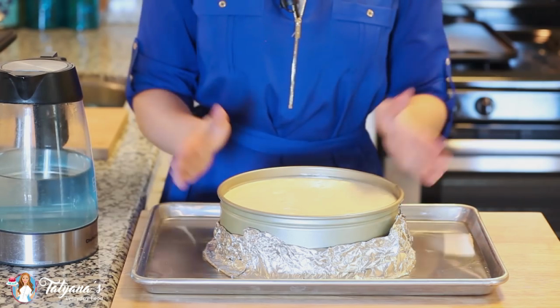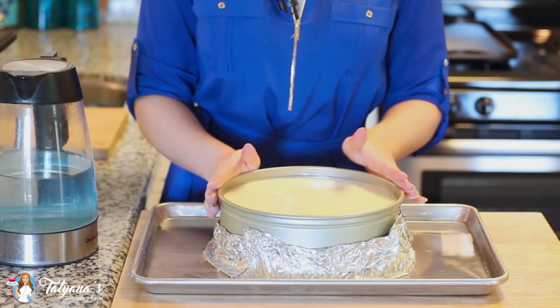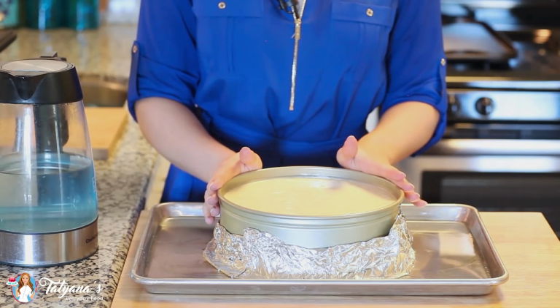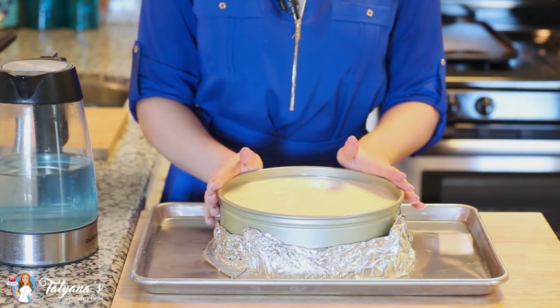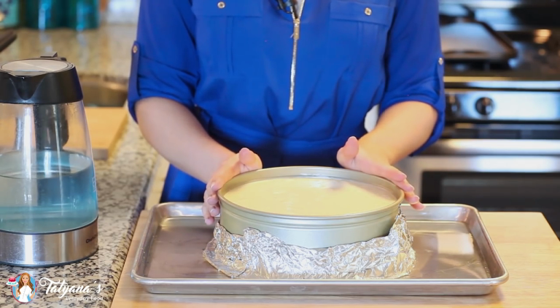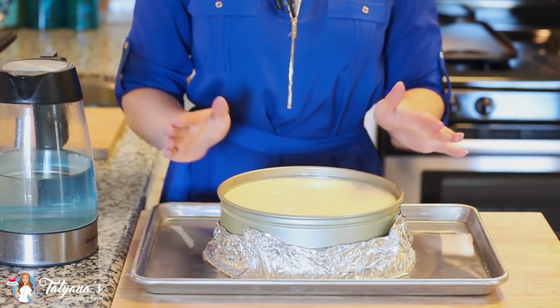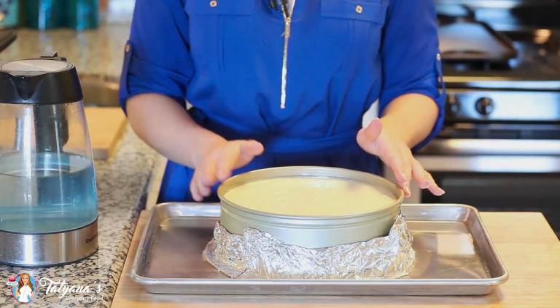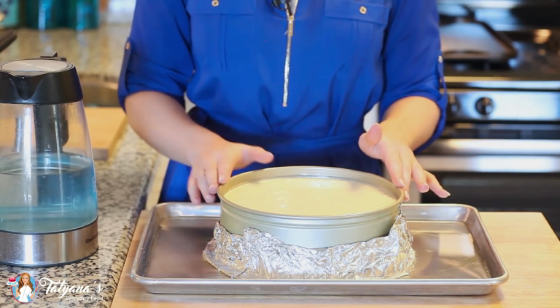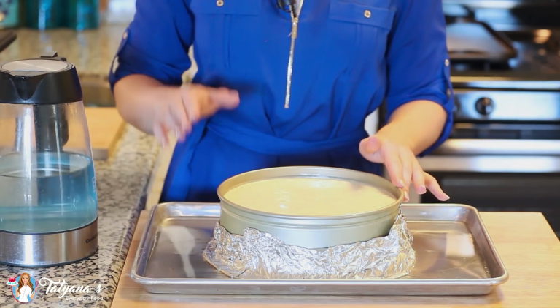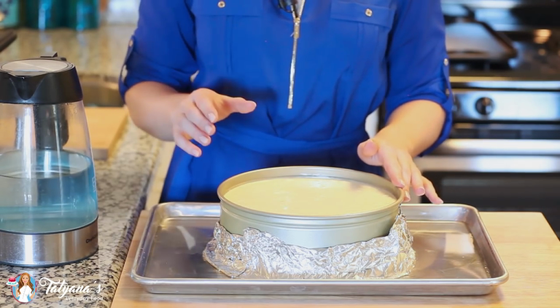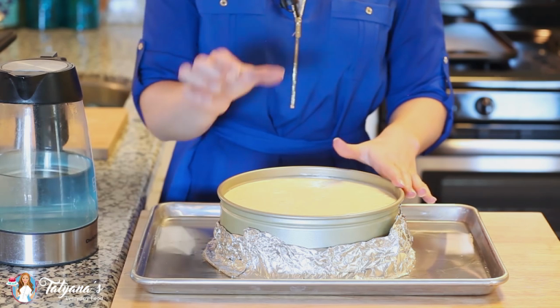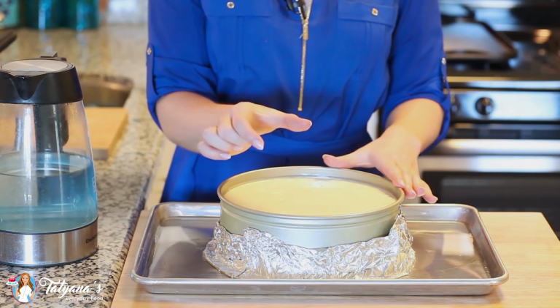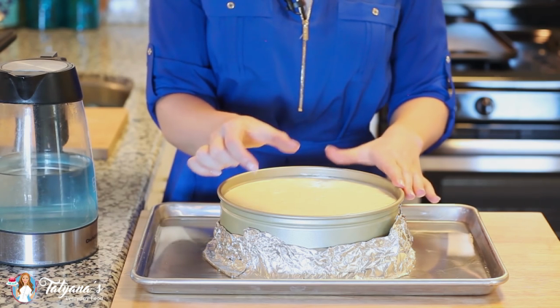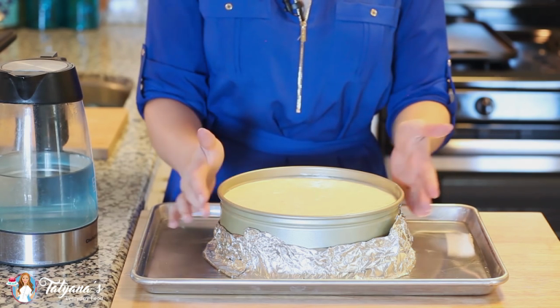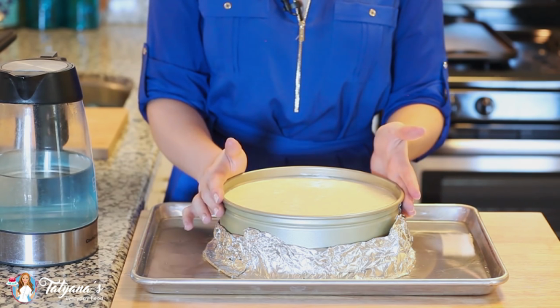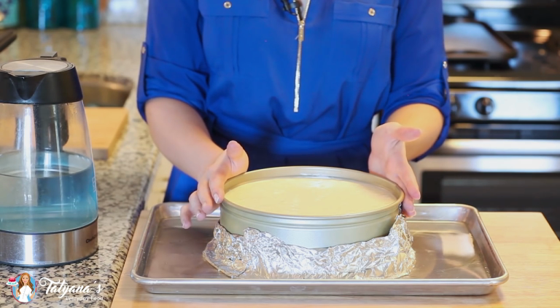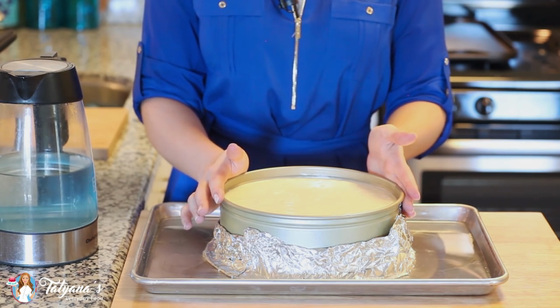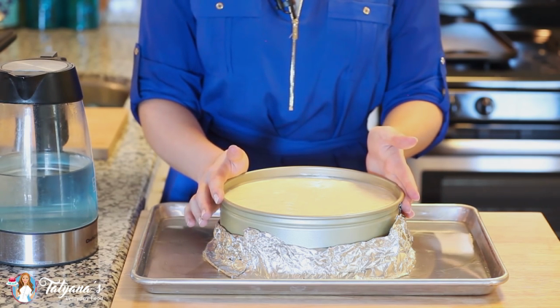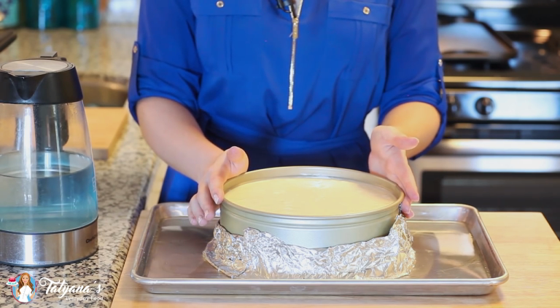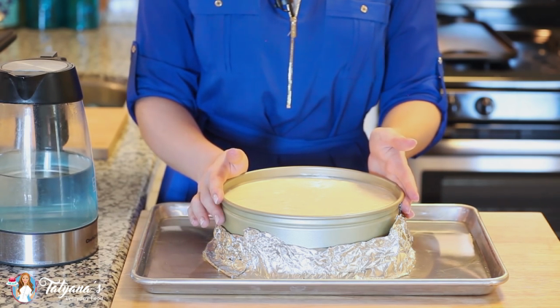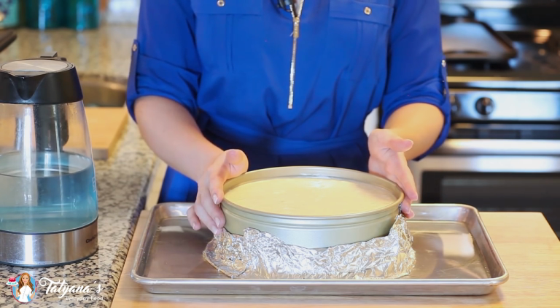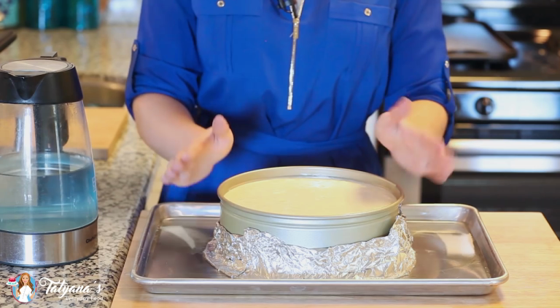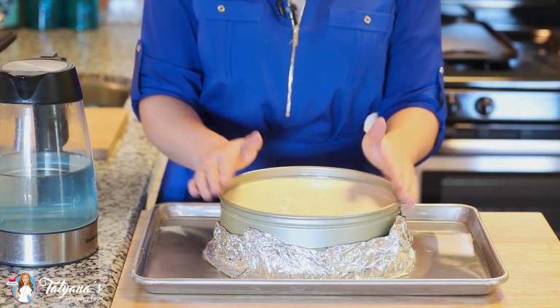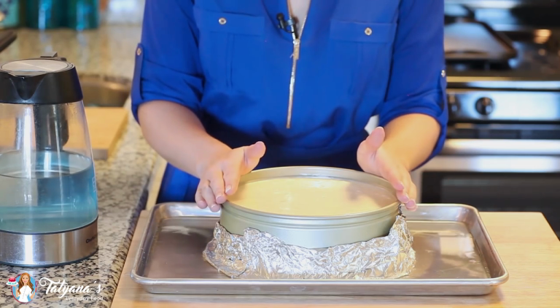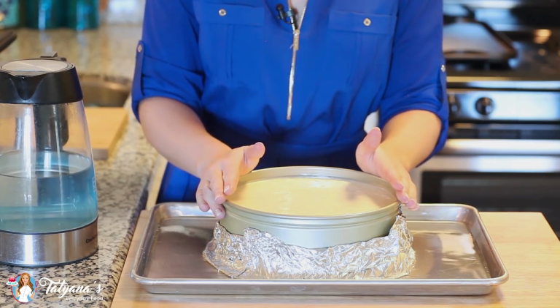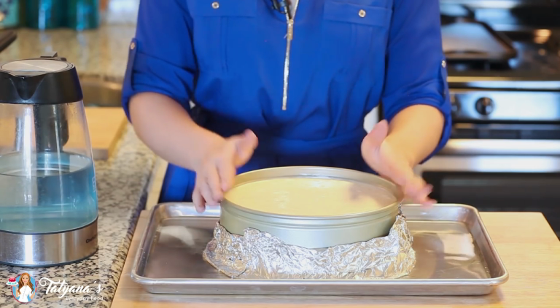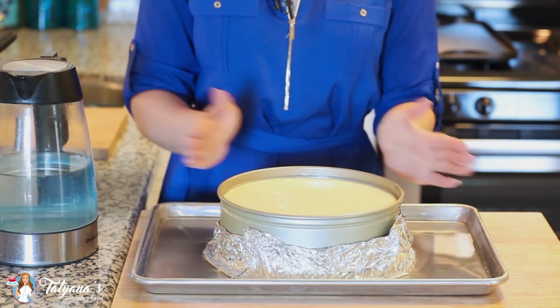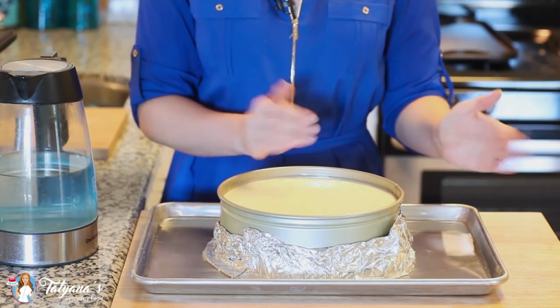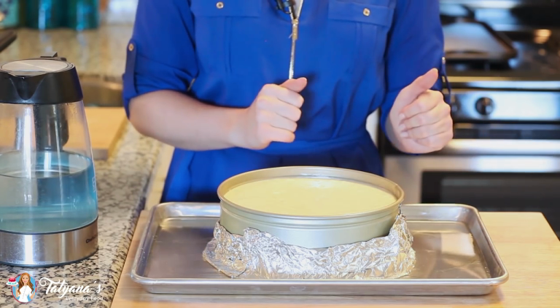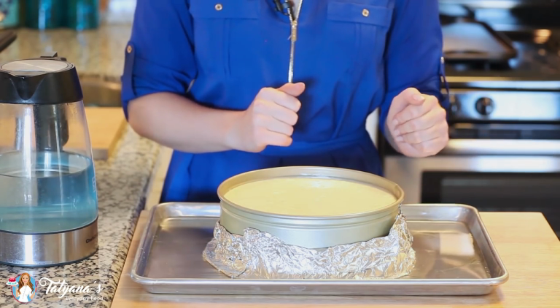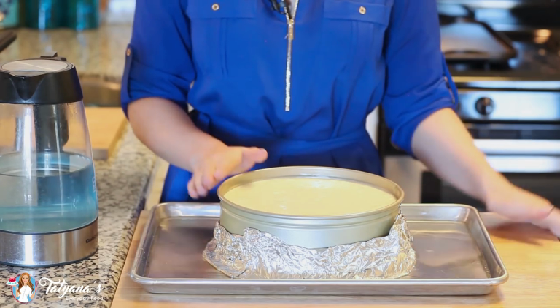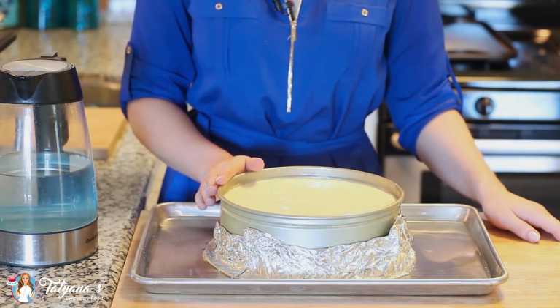Once your cheesecake reaches that stage, you want to go ahead, turn off the oven, crack the door open just a little bit and allow the cheesecake to cool in the oven for about another hour. Then take it out, cool on the countertop for a few hours and then send it into the refrigerator and allow it to set overnight.